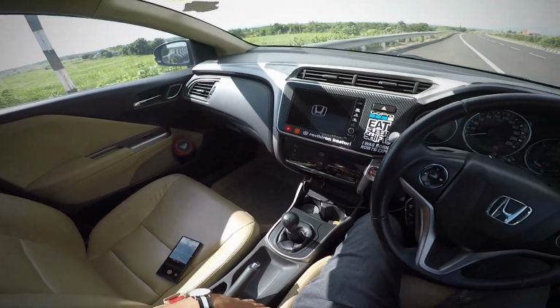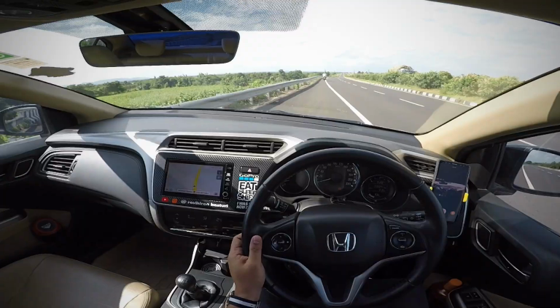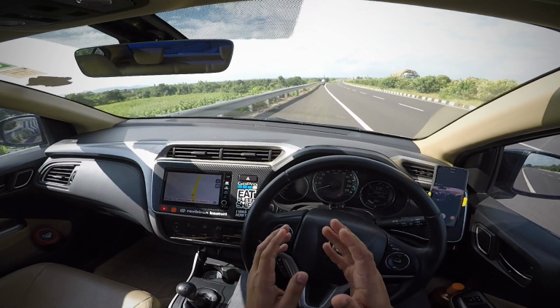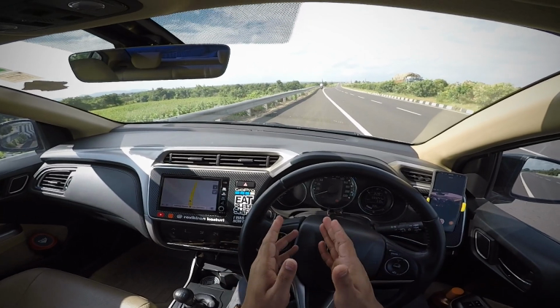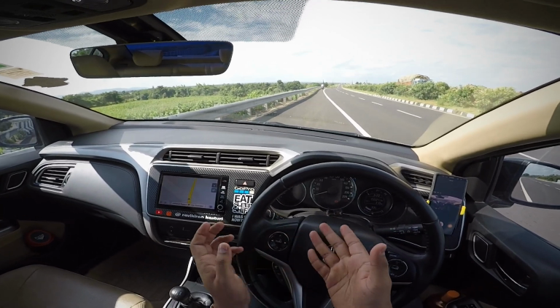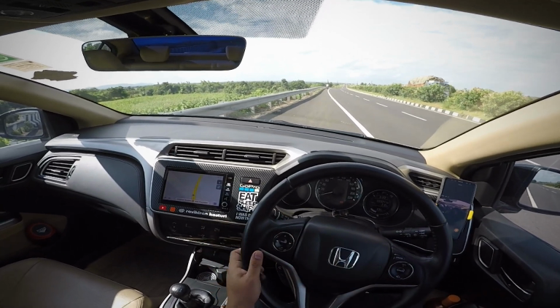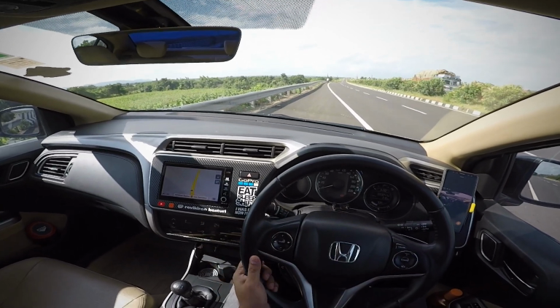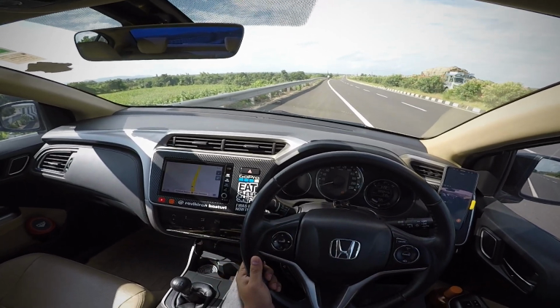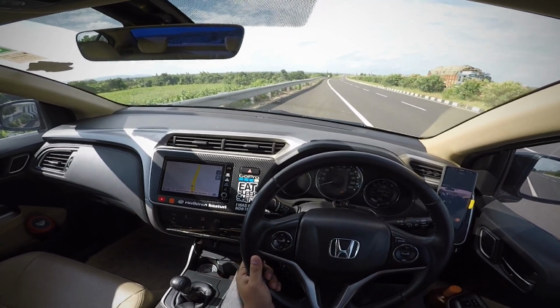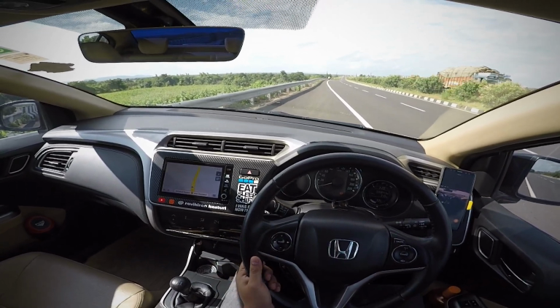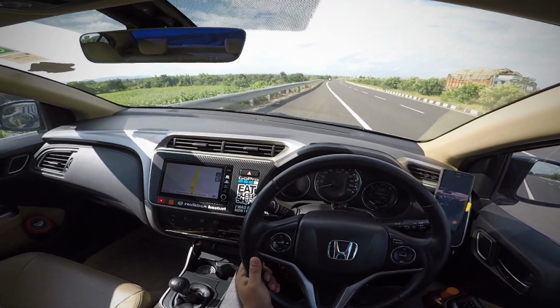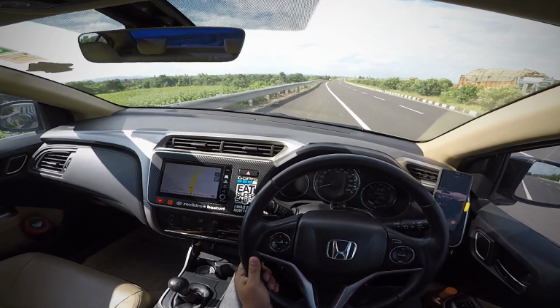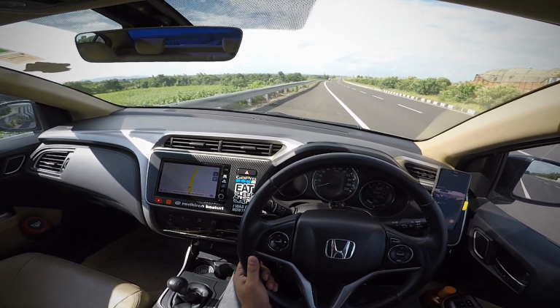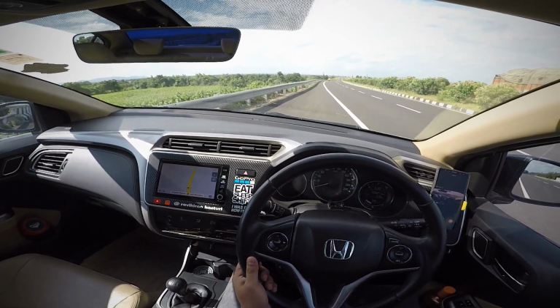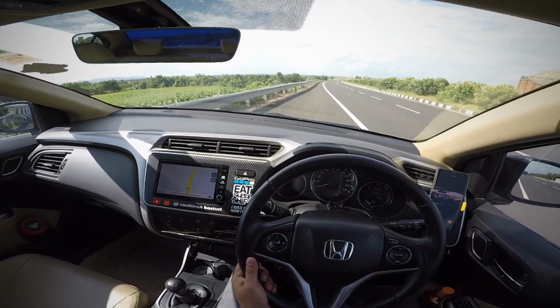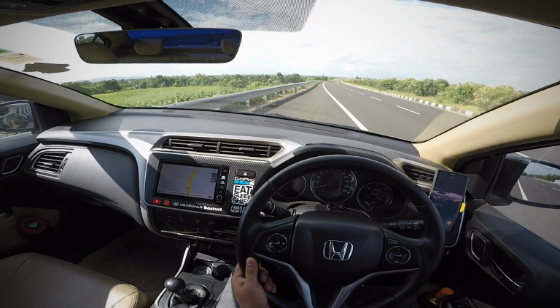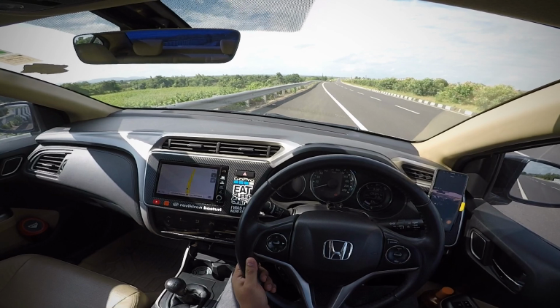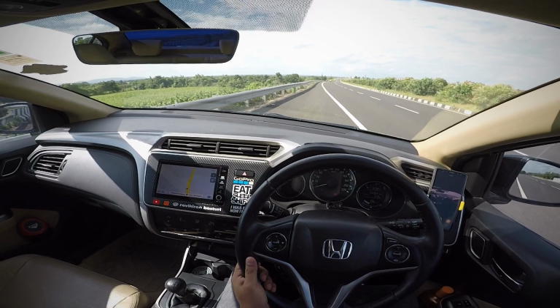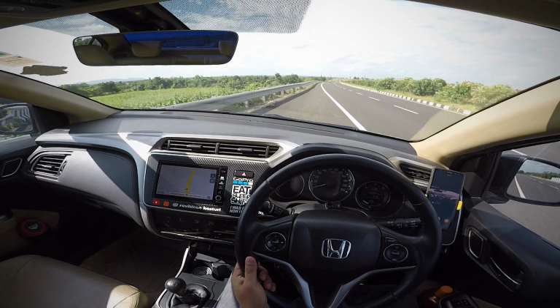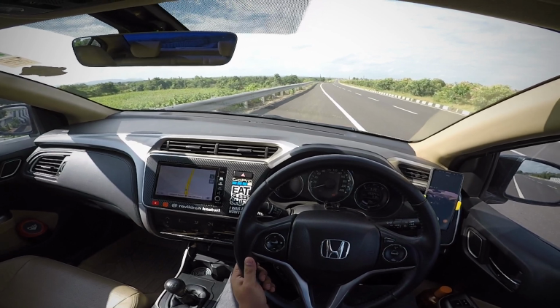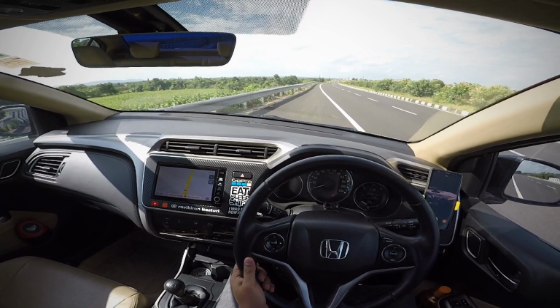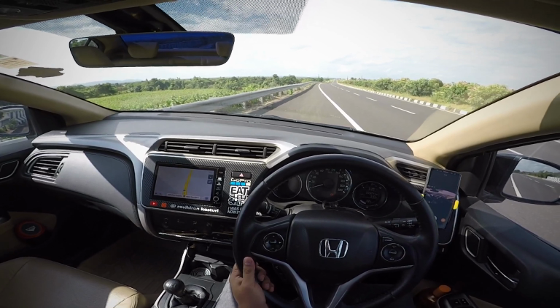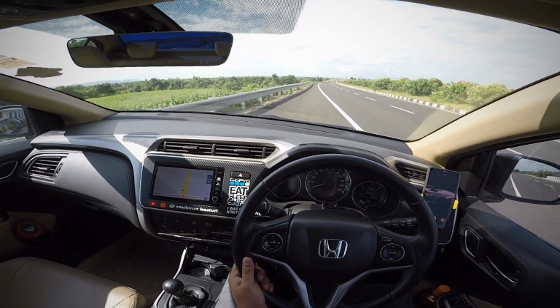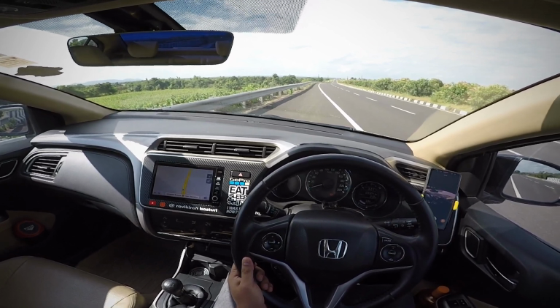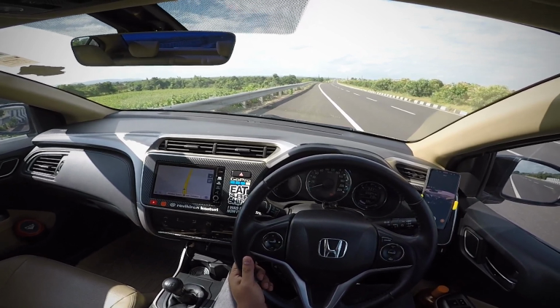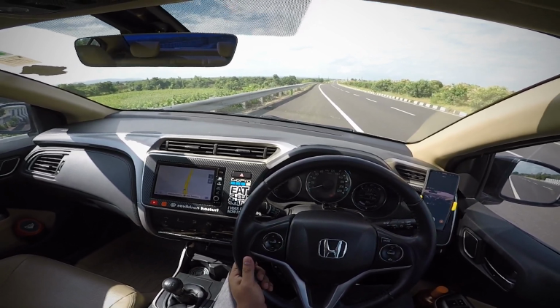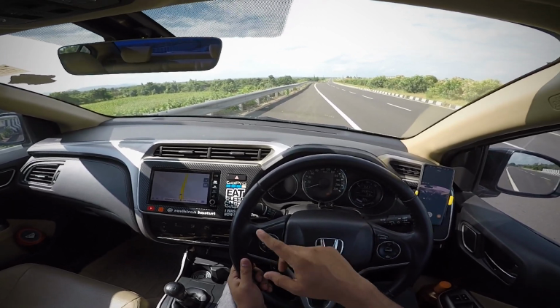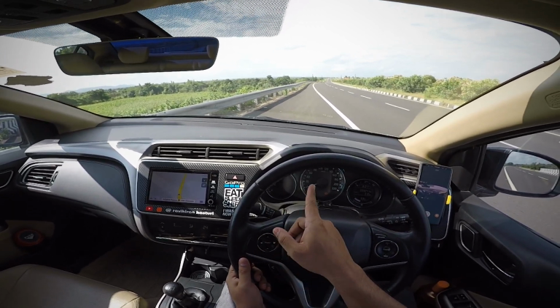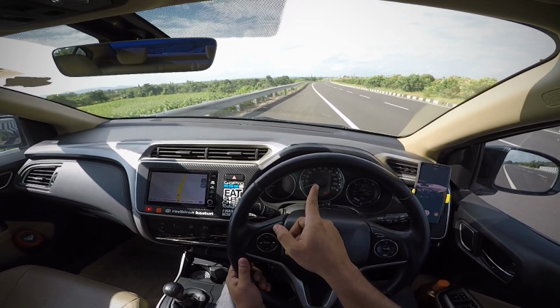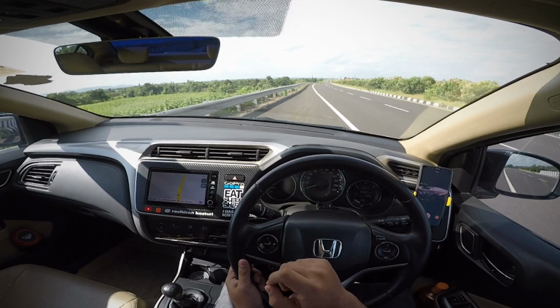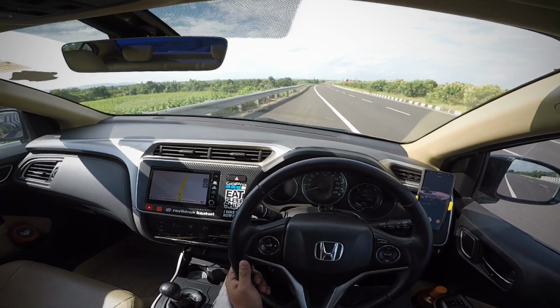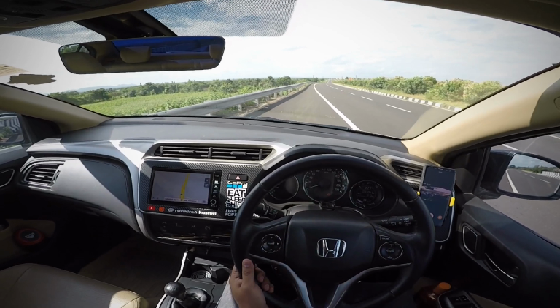Let's hear the exhaust note. It redlines at 4000 rpm.